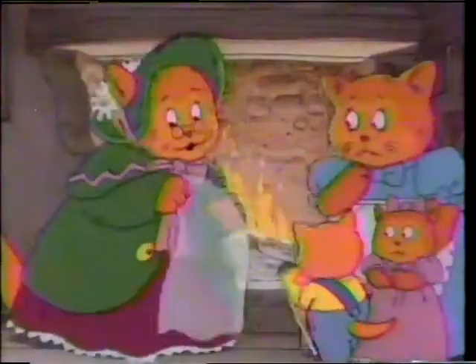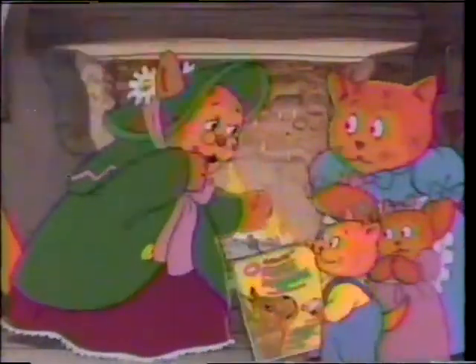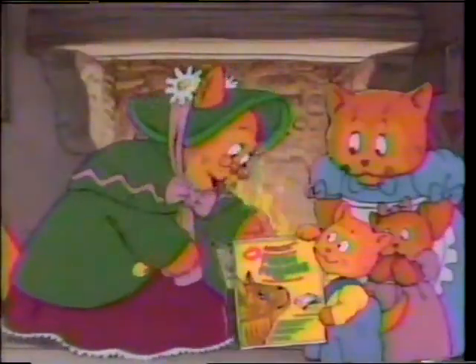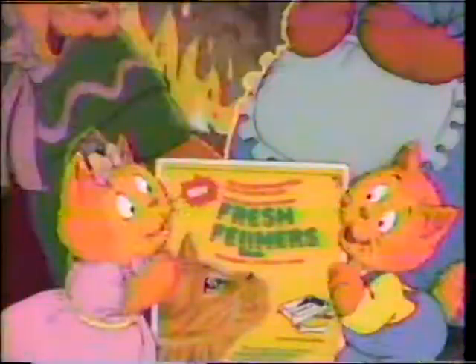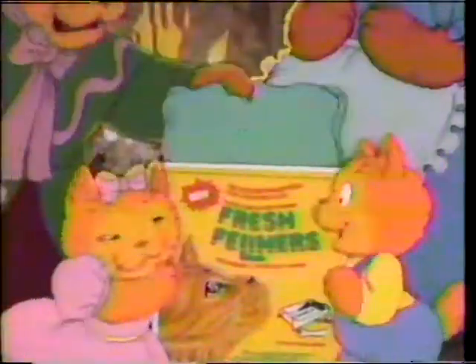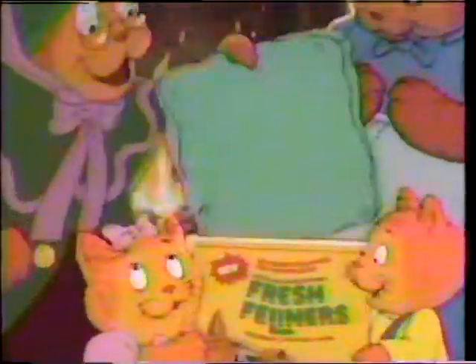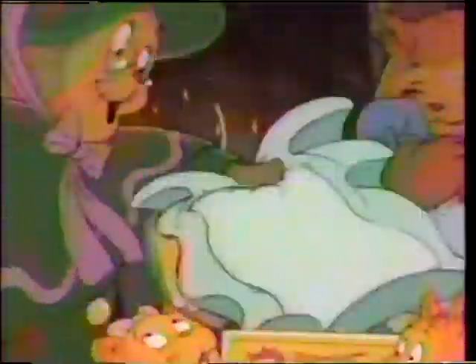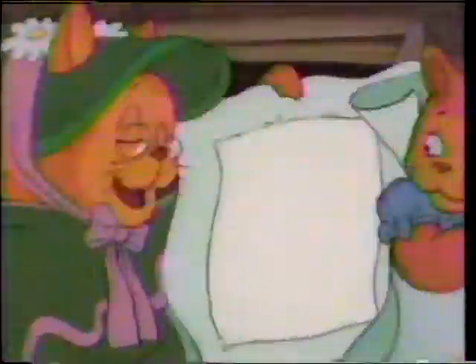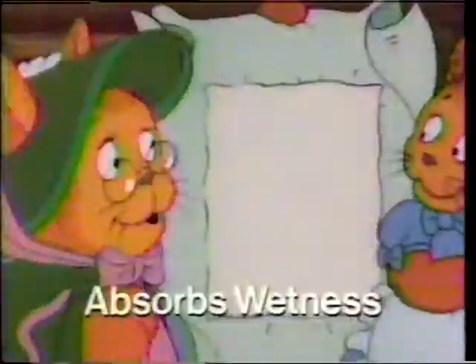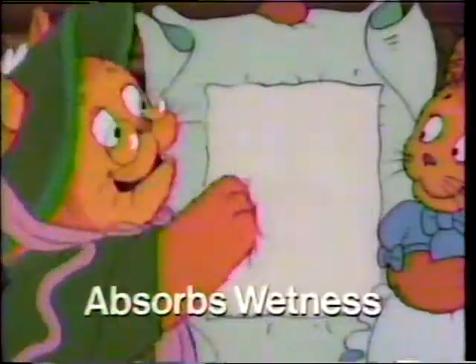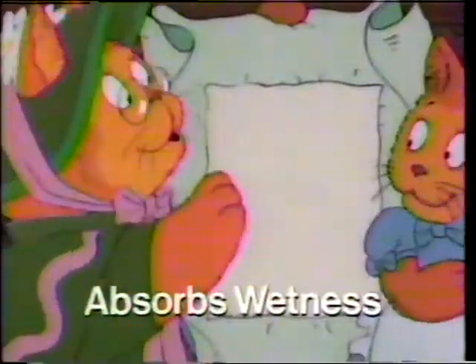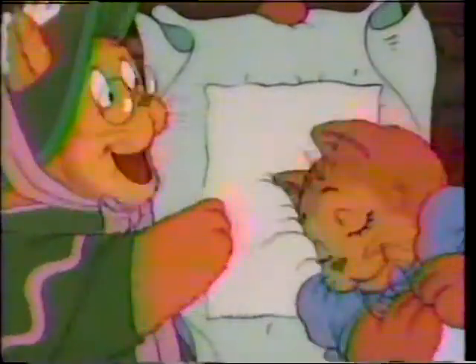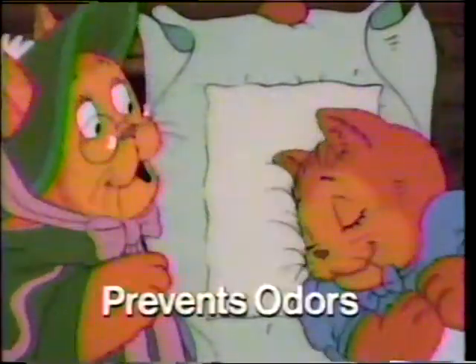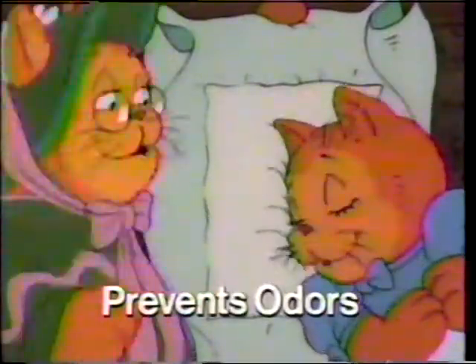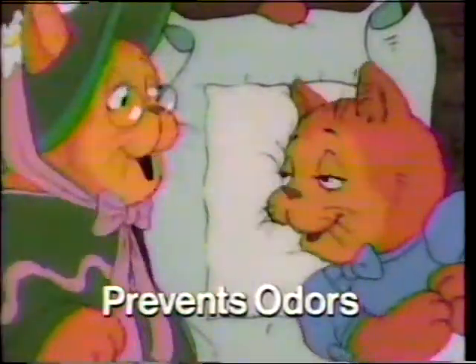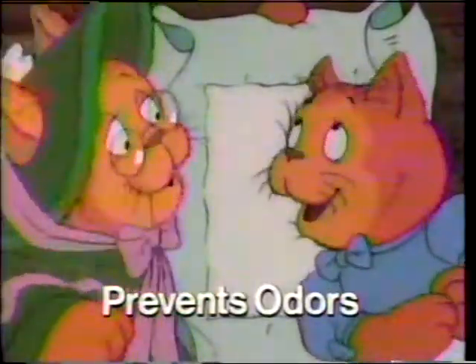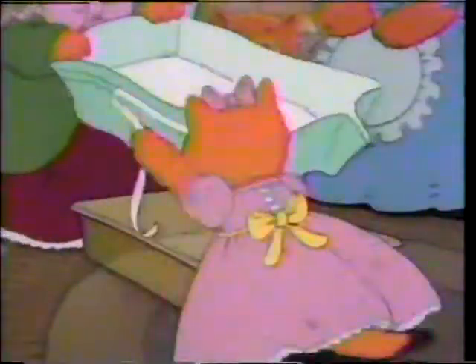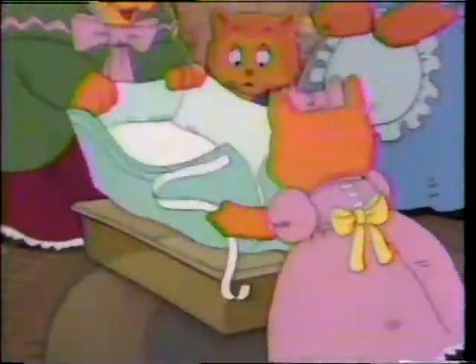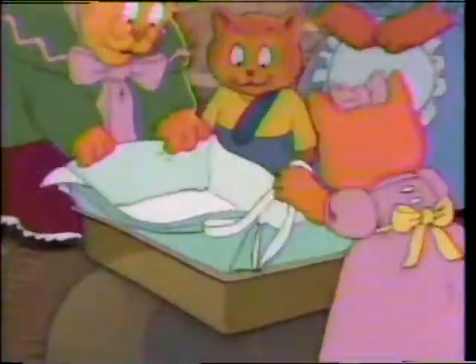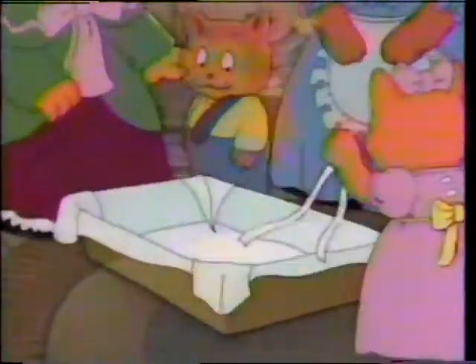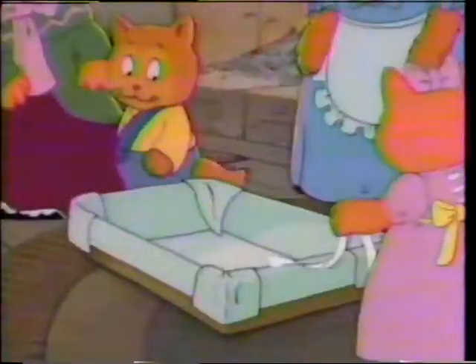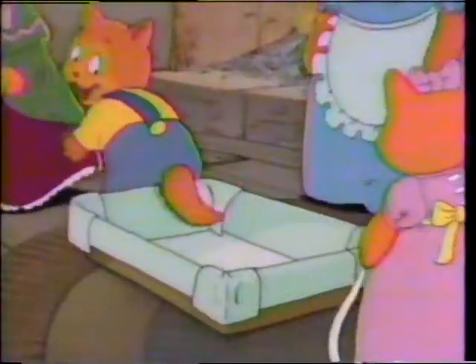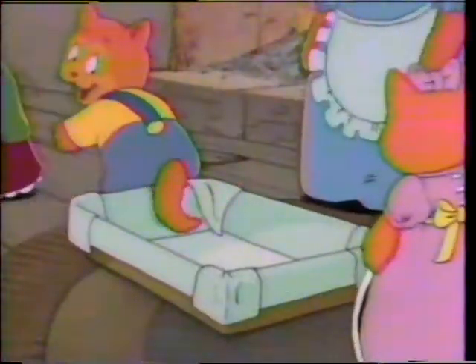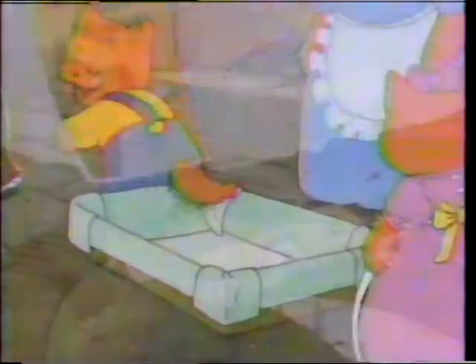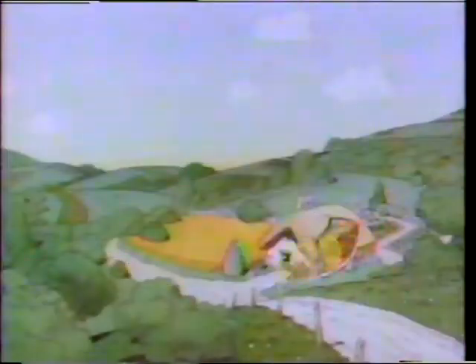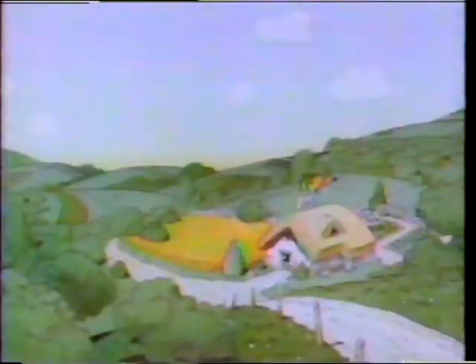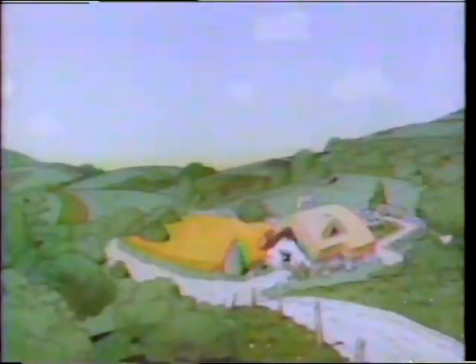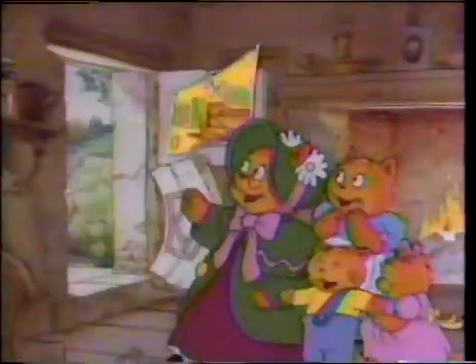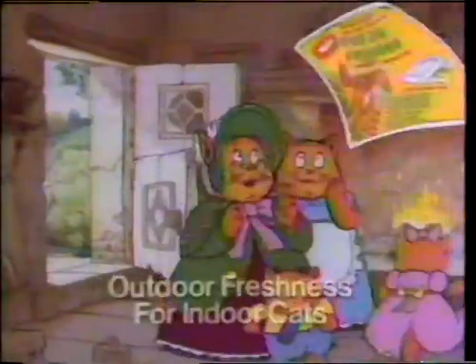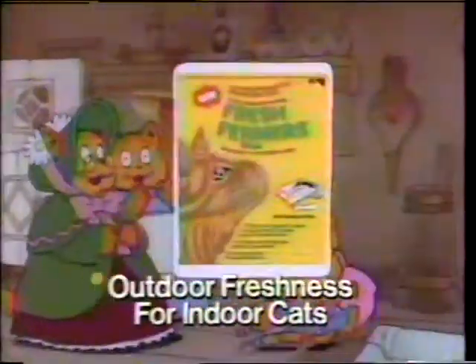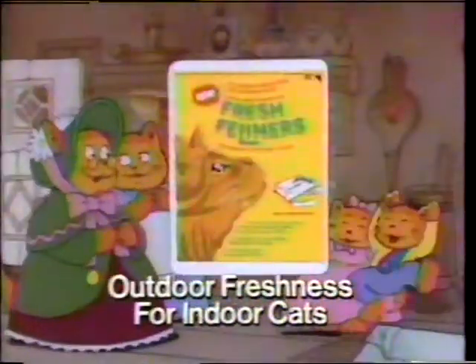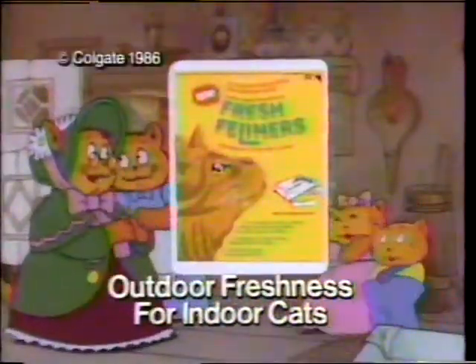Fresh B-Liners are different. They work because they're thick and absorbent to prevent odors. Adhesive strips keep them in place. Get new Fresh B-Liners — outdoor freshness for indoor cats.